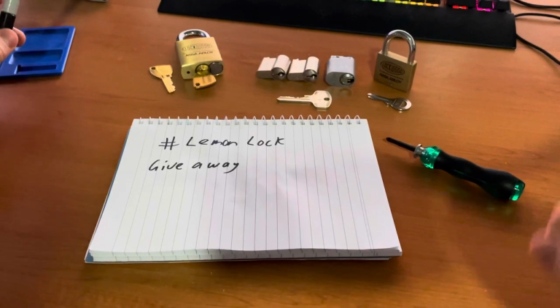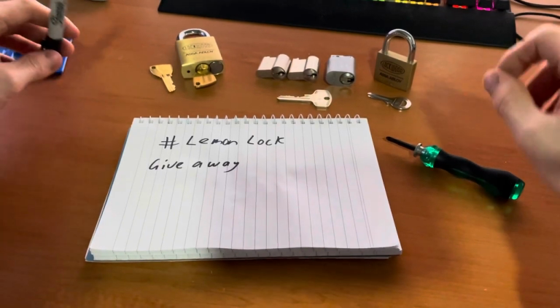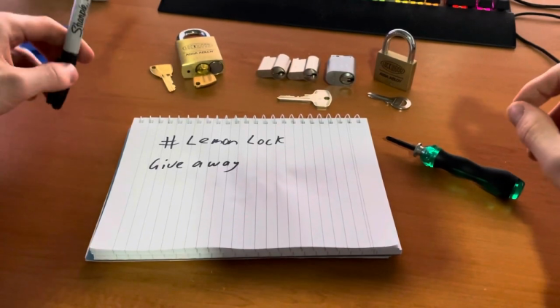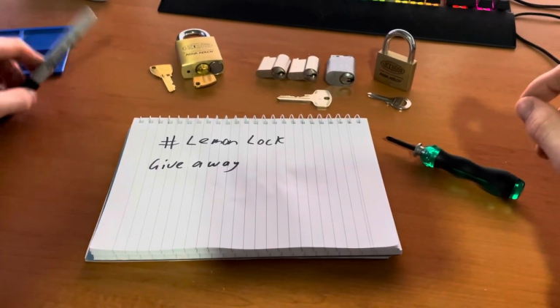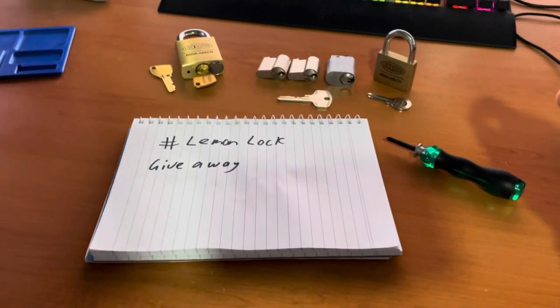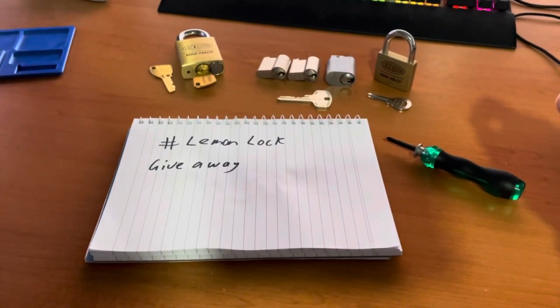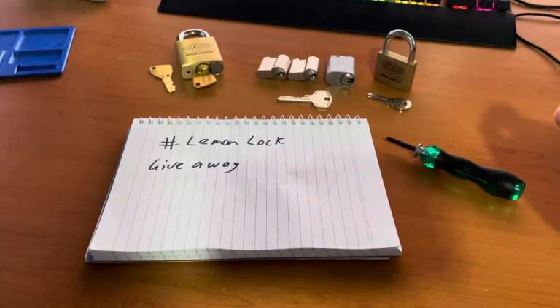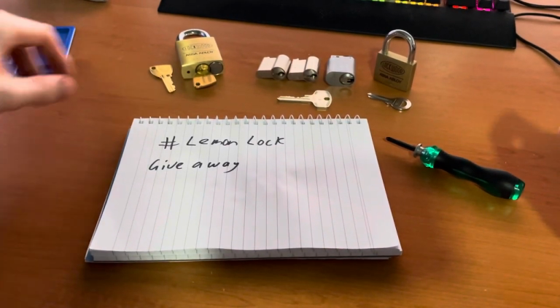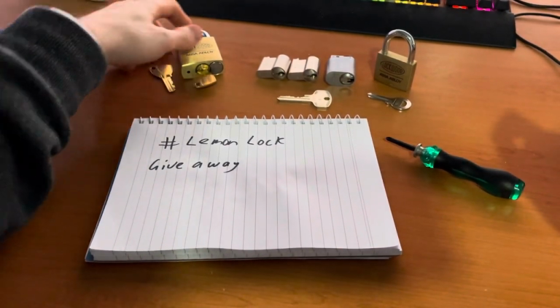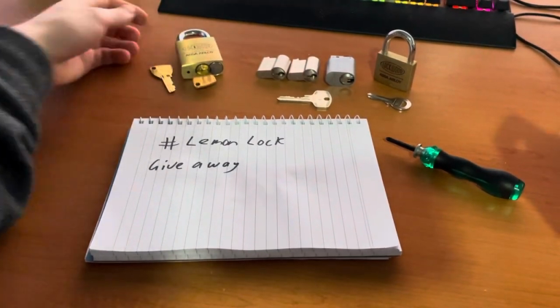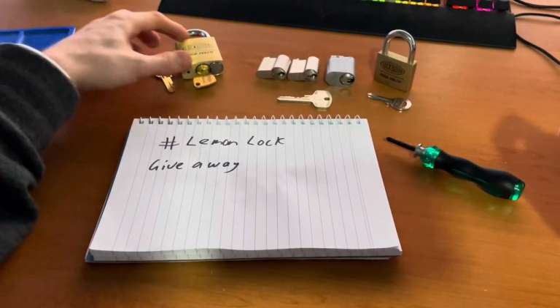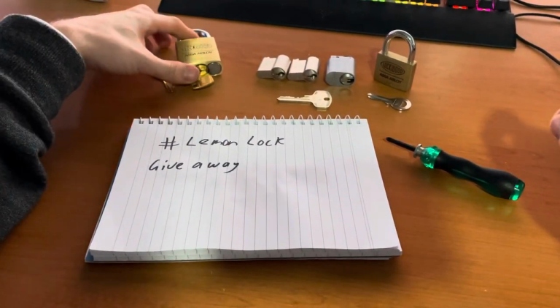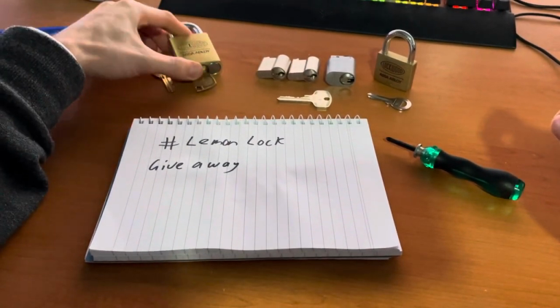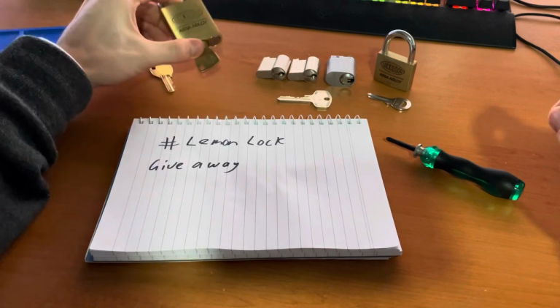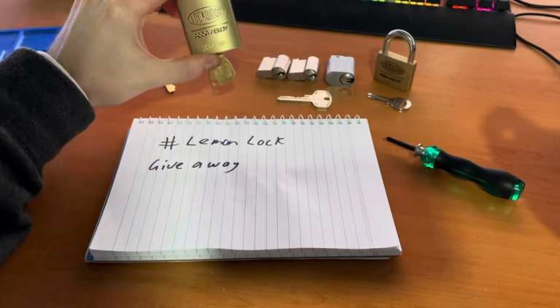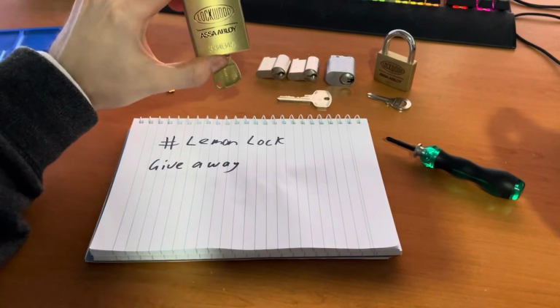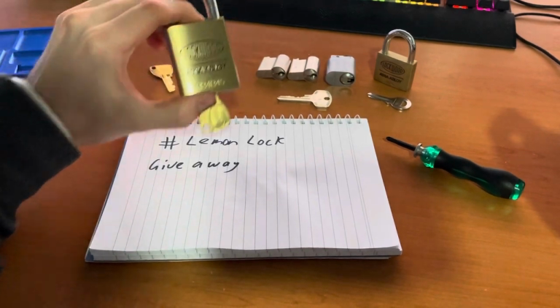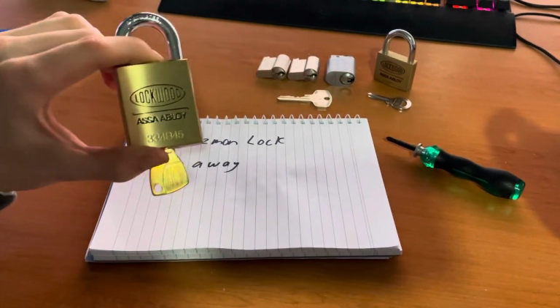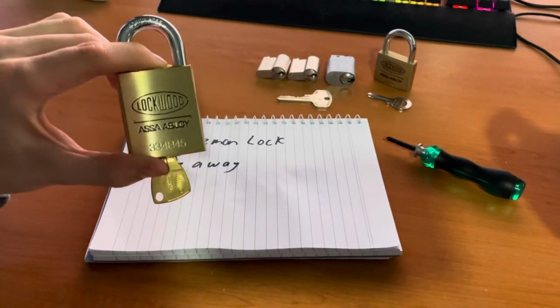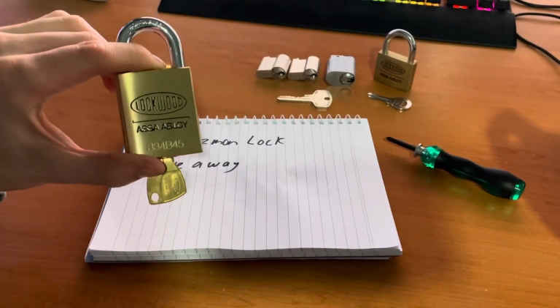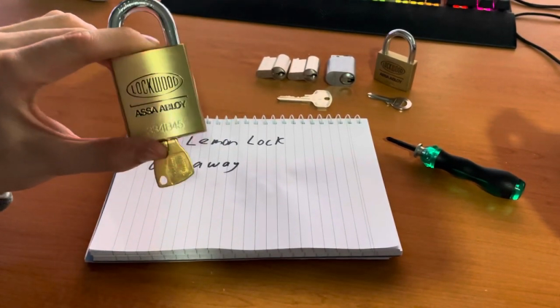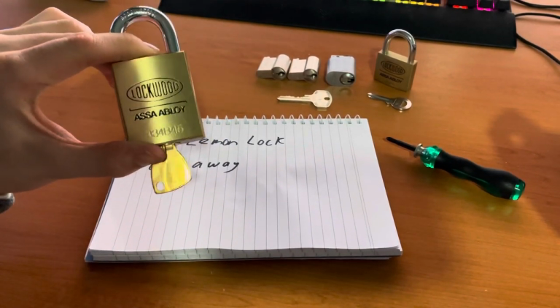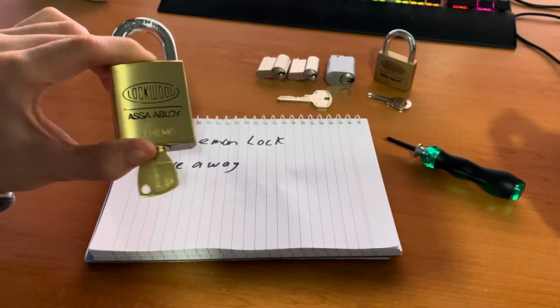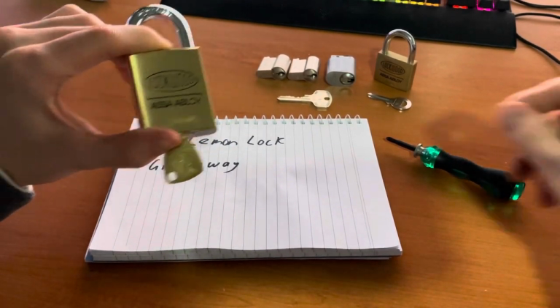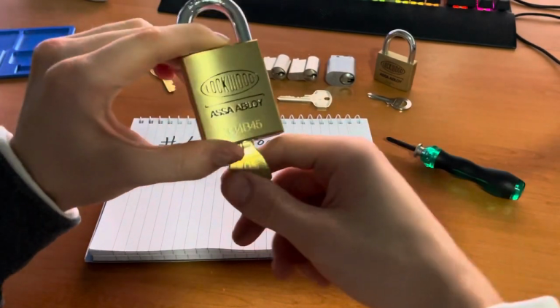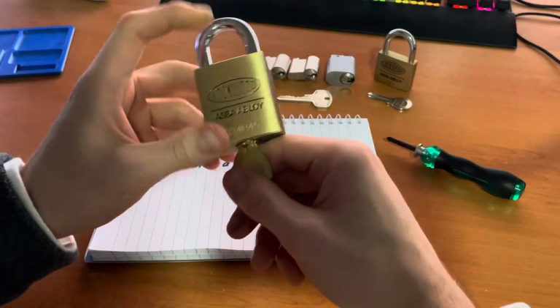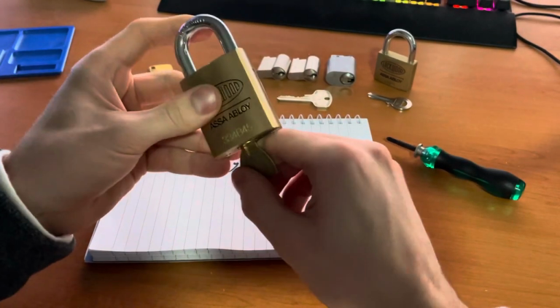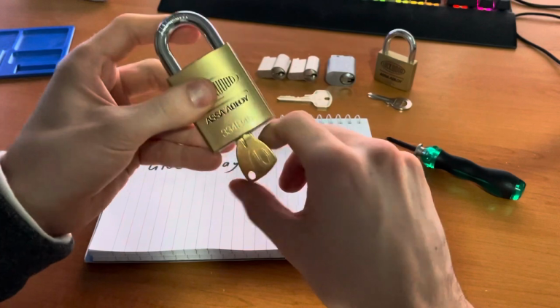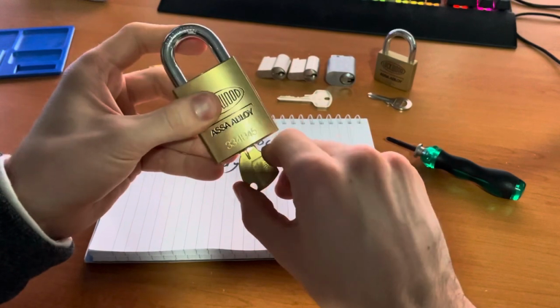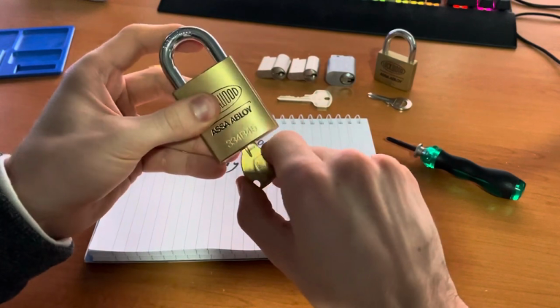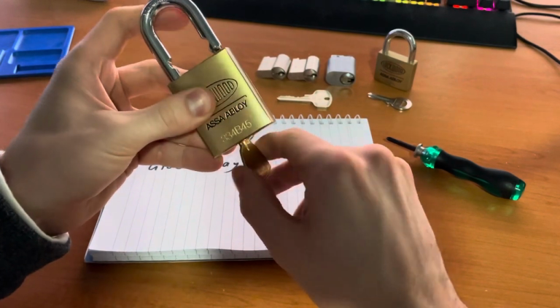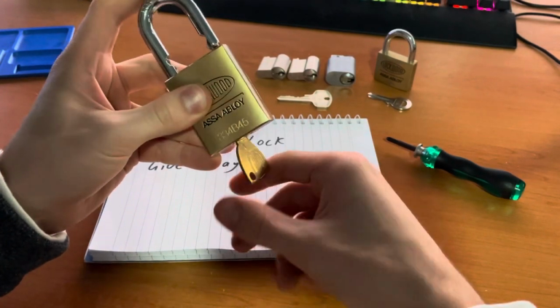All right, it's time for my first giveaway. I'm going to be giving away a 1-3-3-4-B4-5, because everyone needs at least one of these.